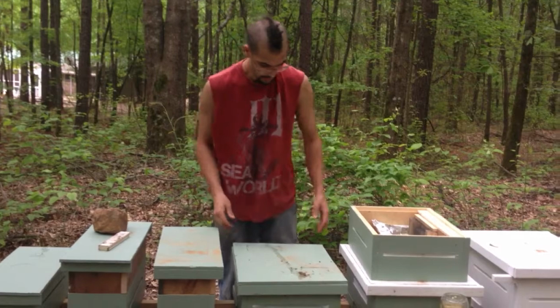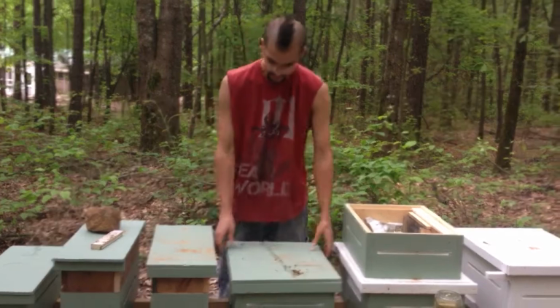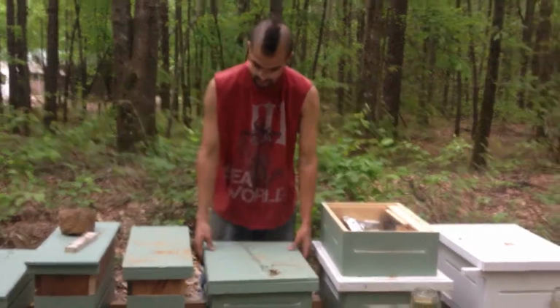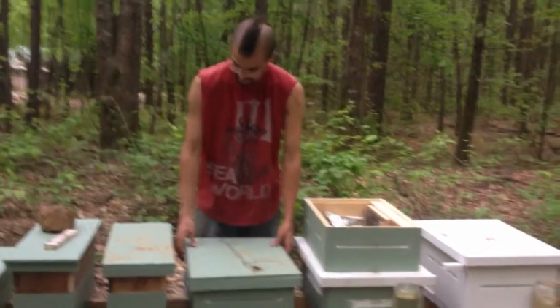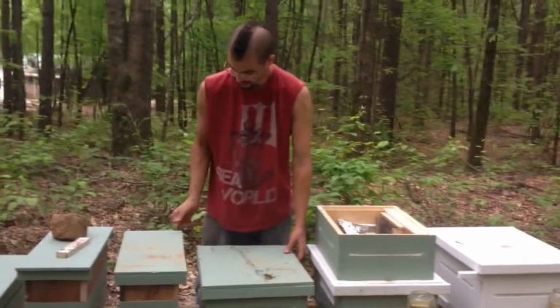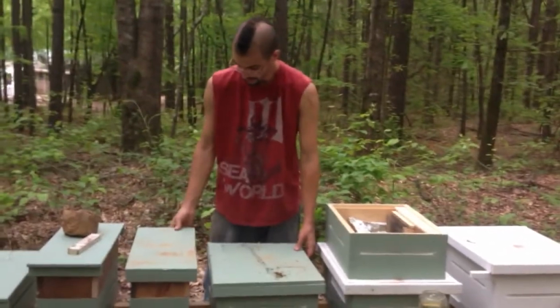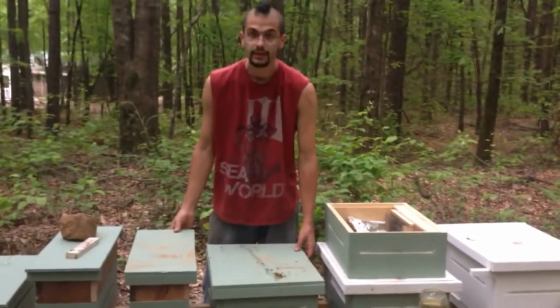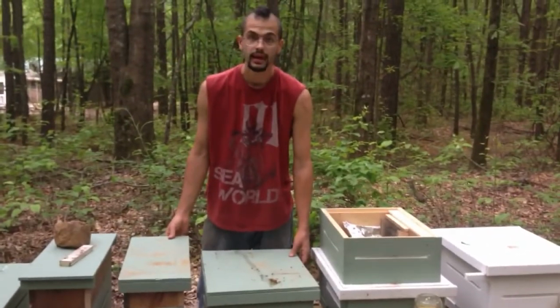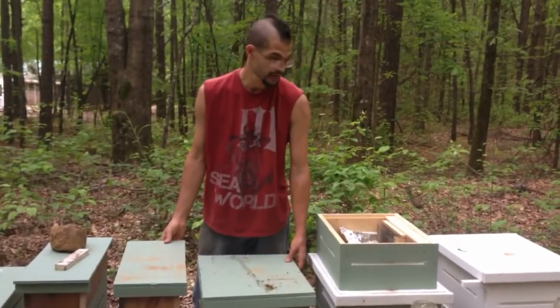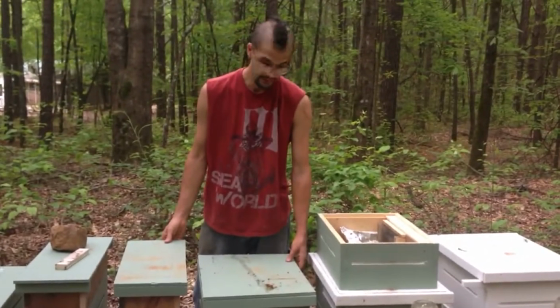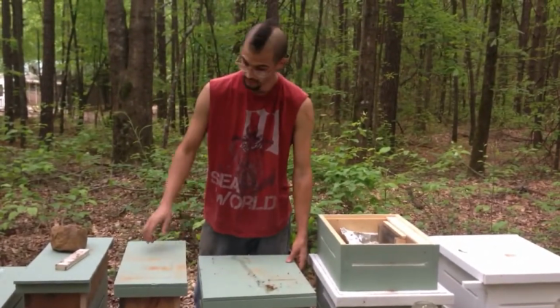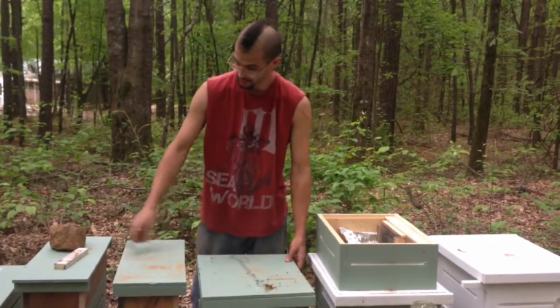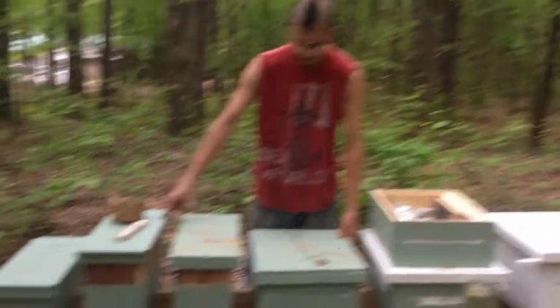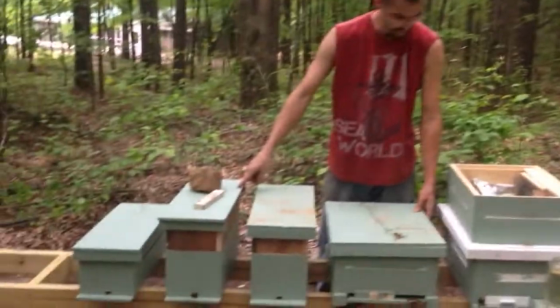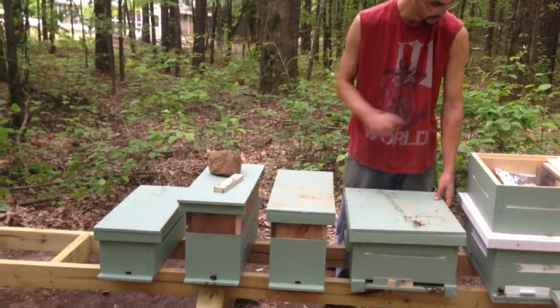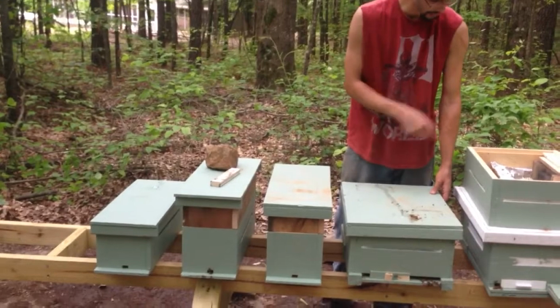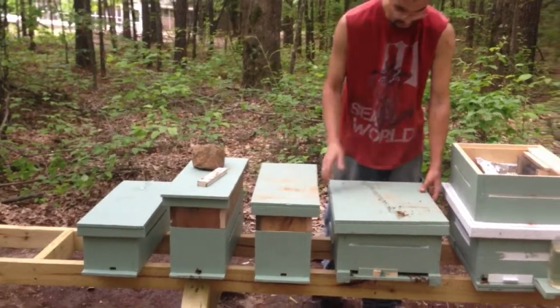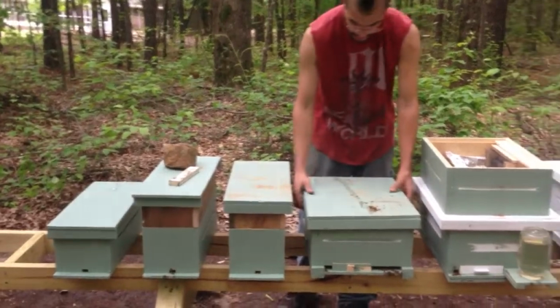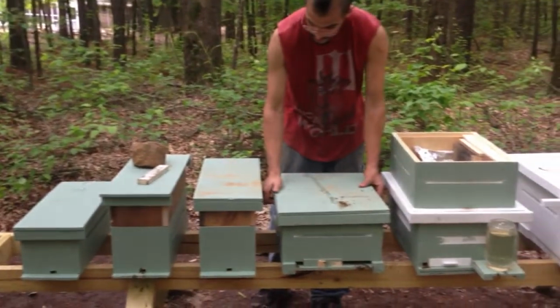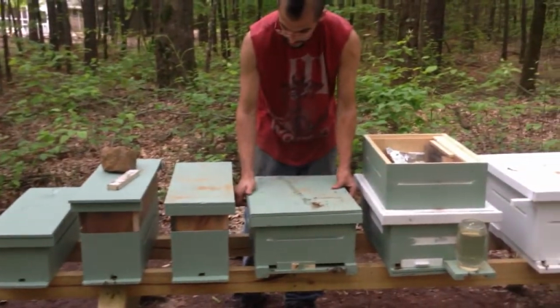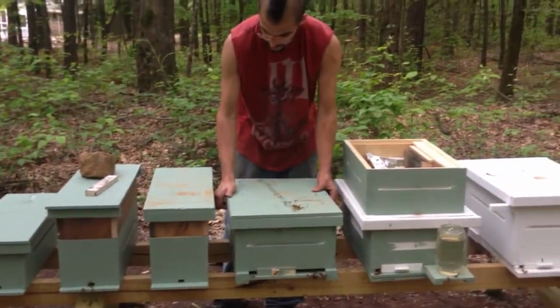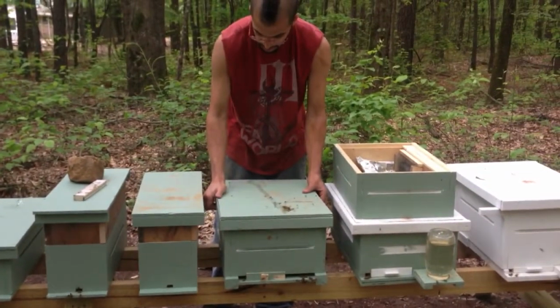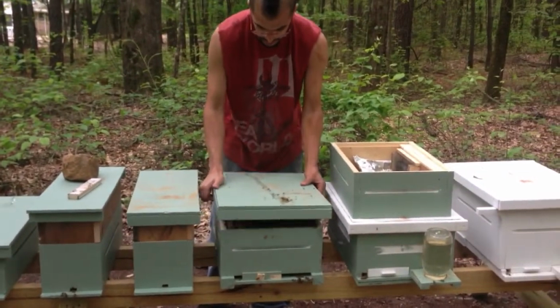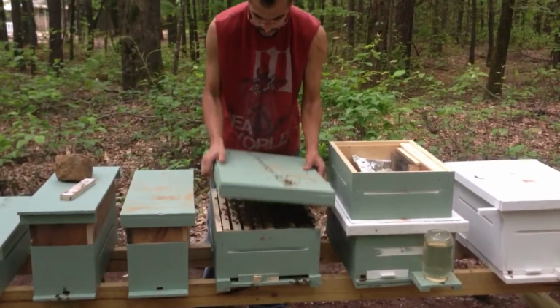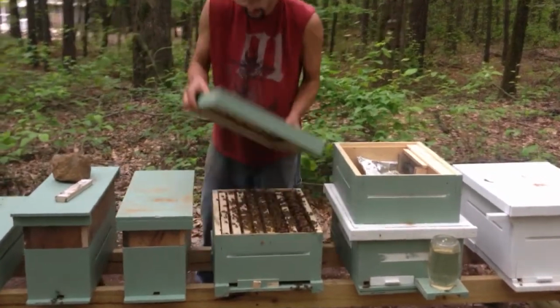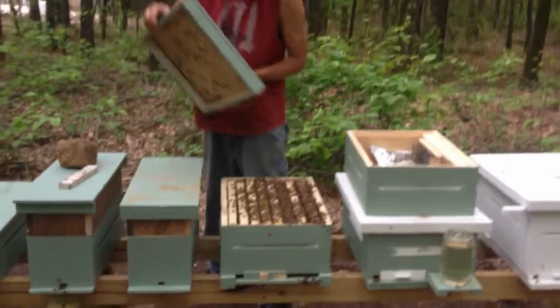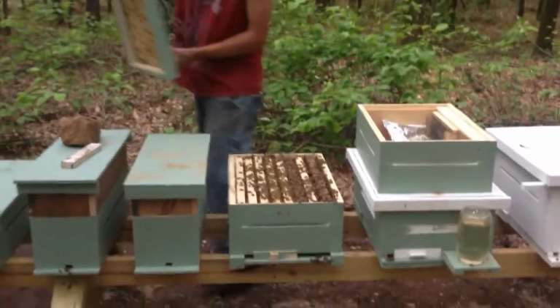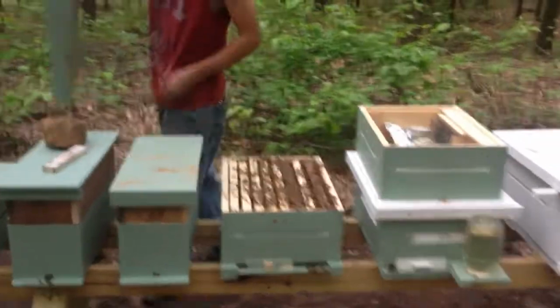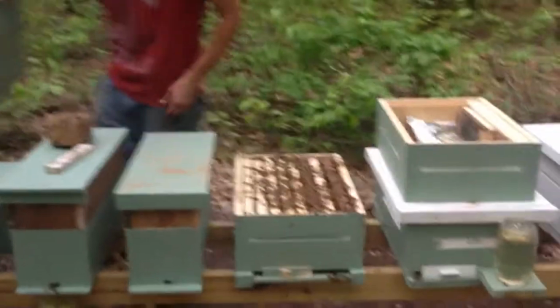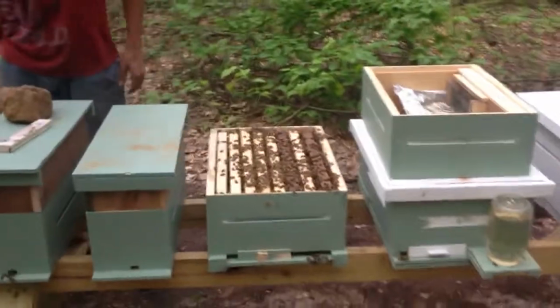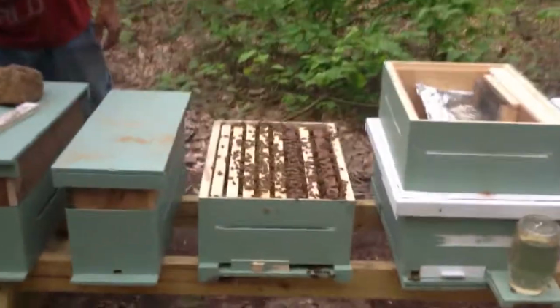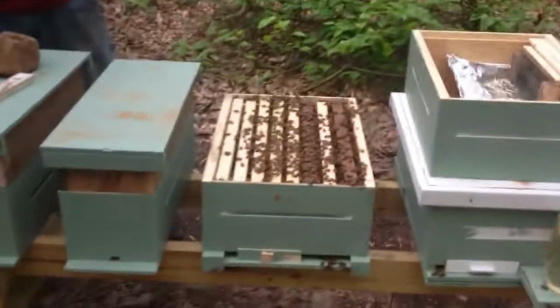We're going to be putting the third hive top feeder. We already put two on these nucs. I just built this one. We're going to go ahead and drop it on this and see how we're doing.